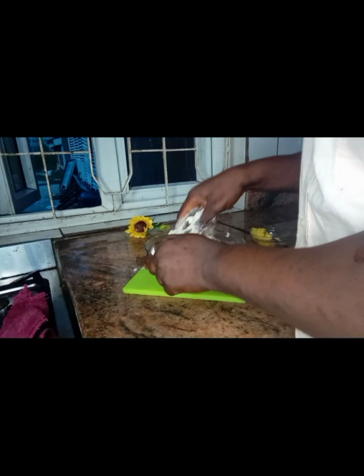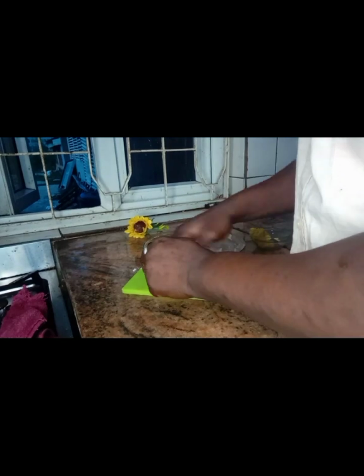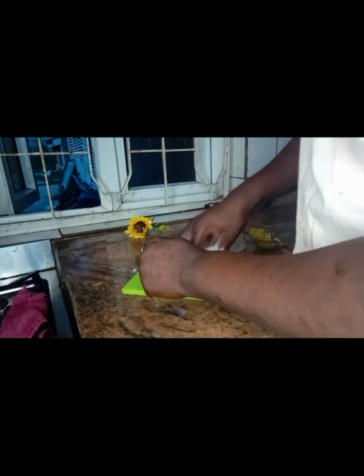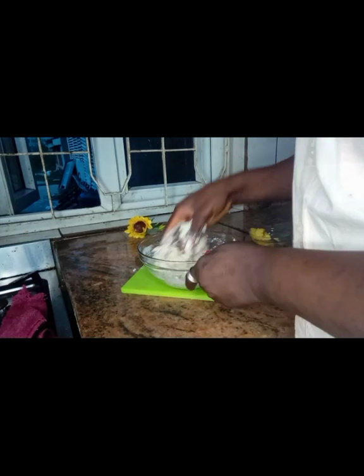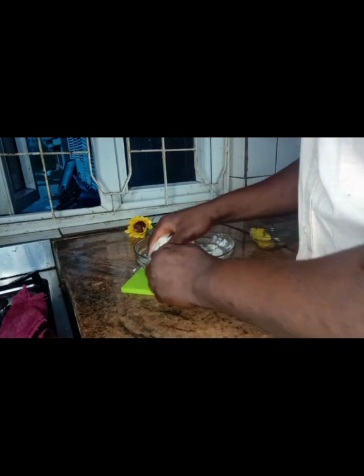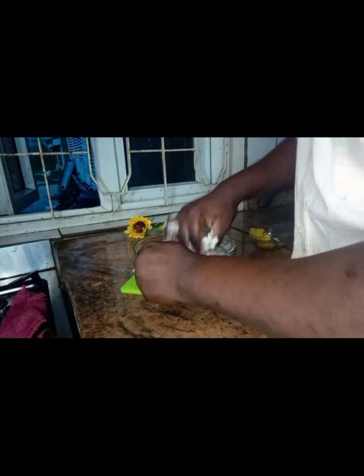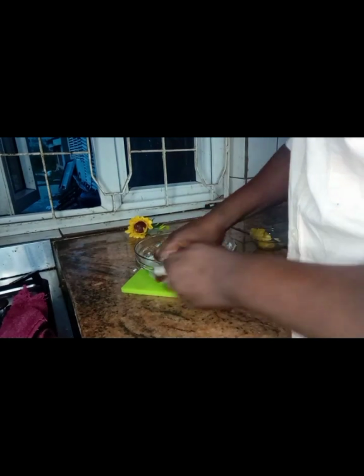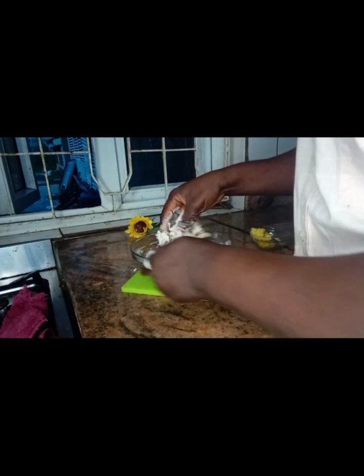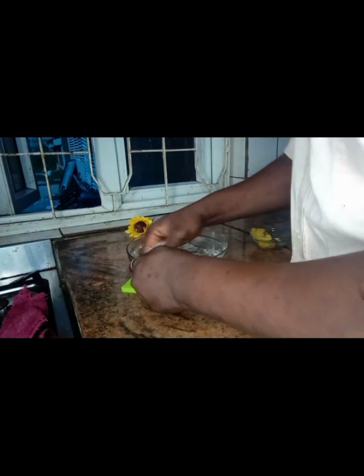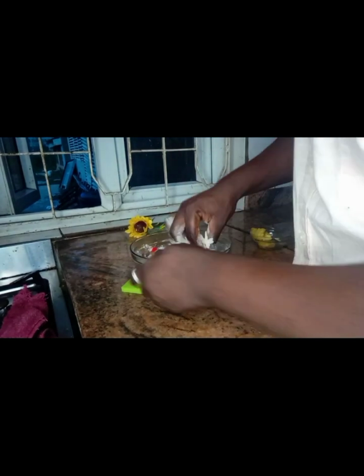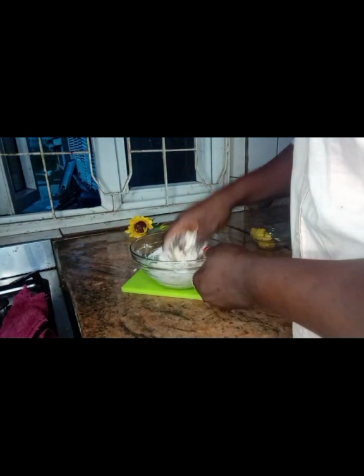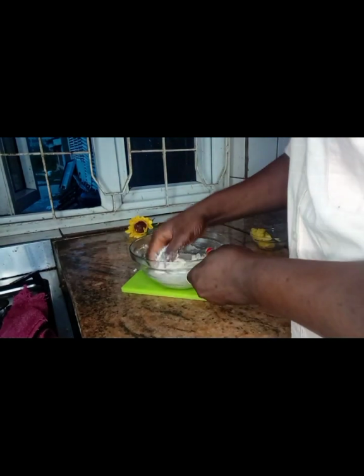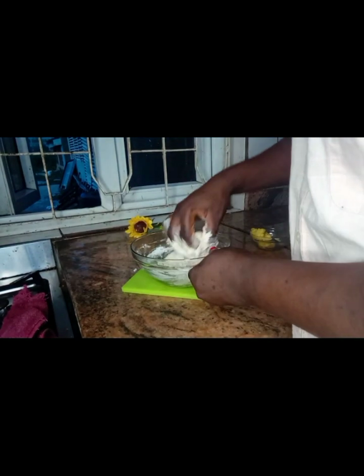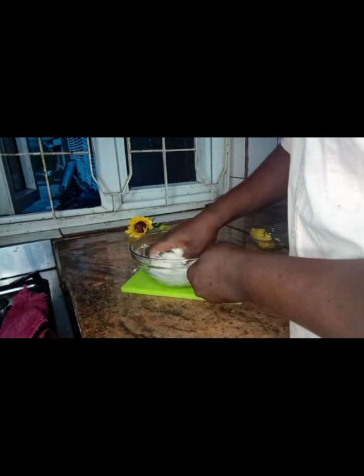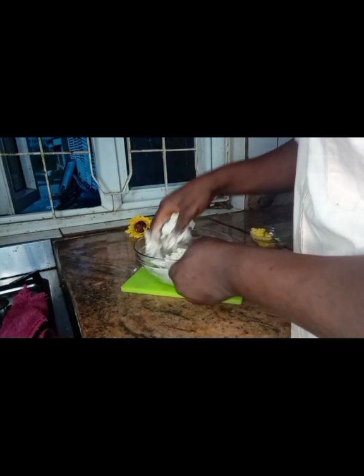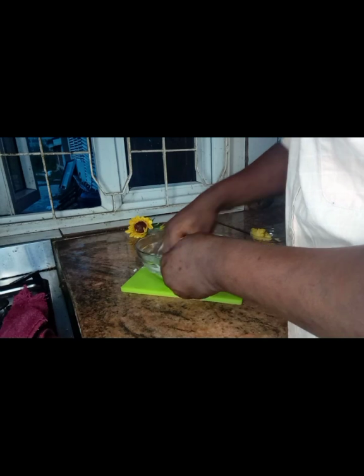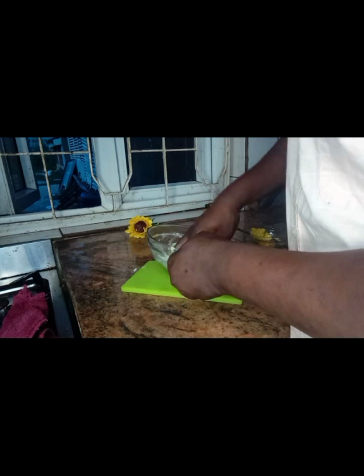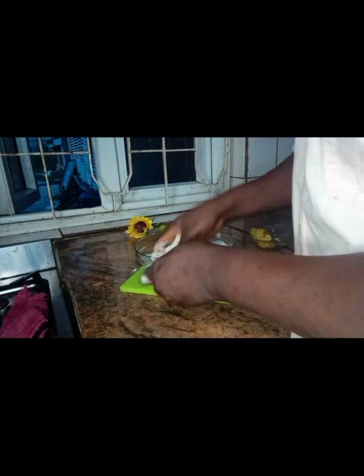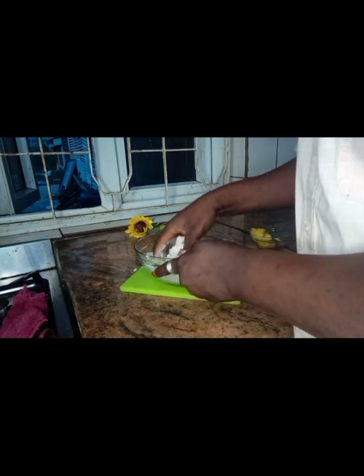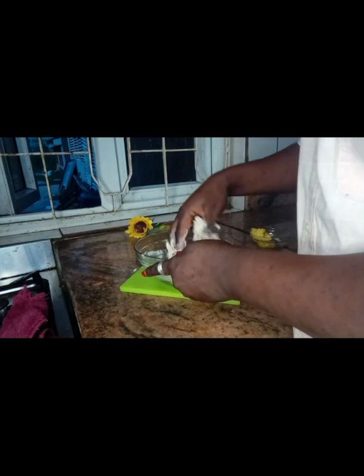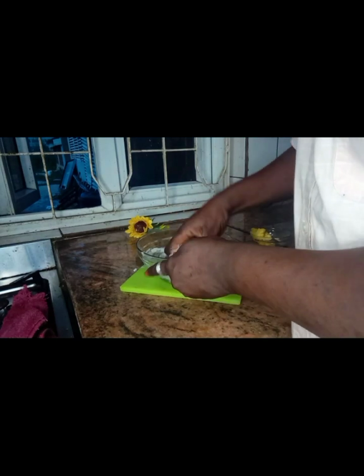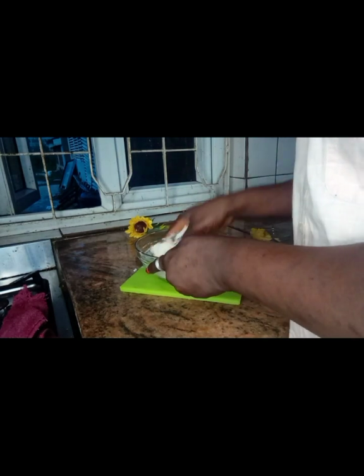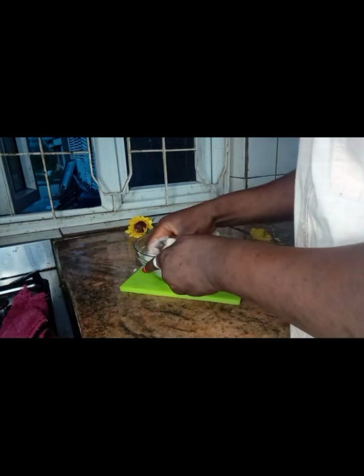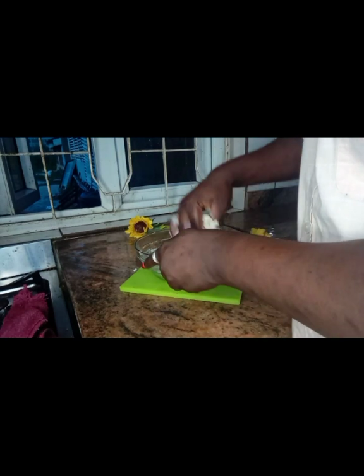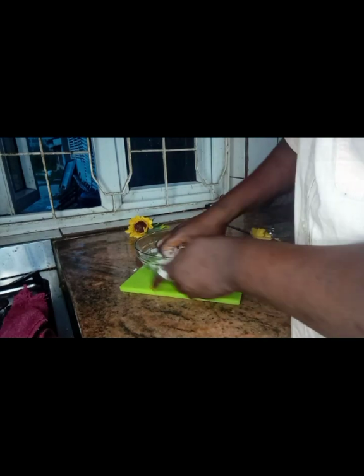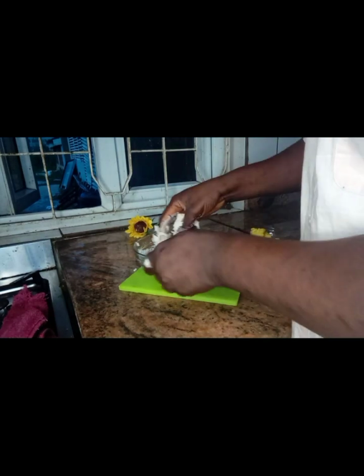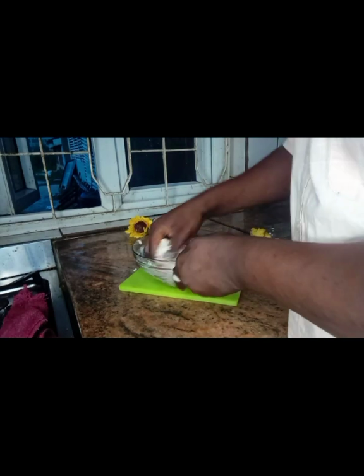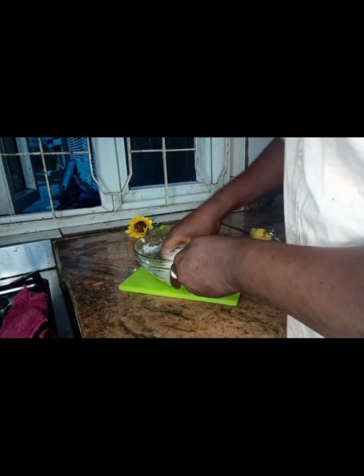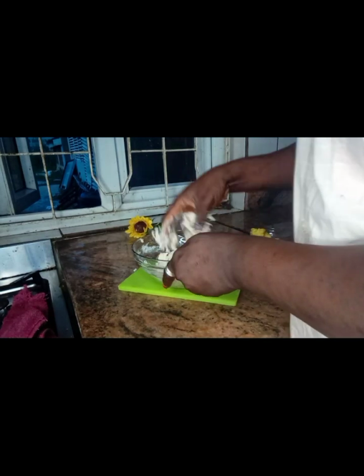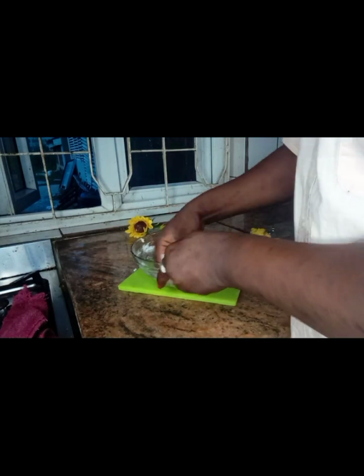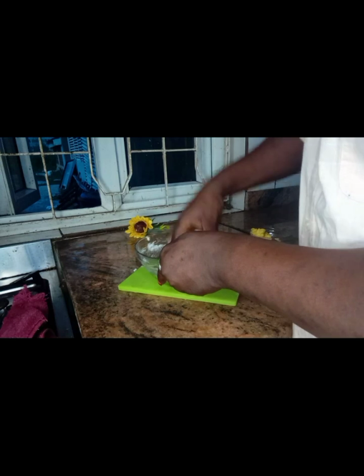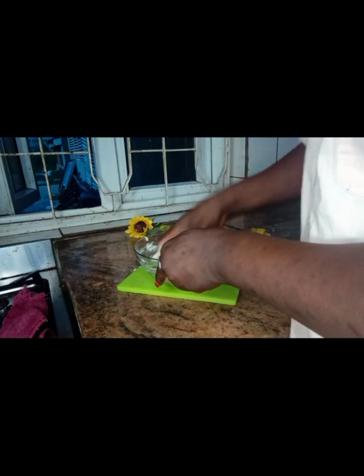If you are a returning subscriber, thank you so much for coming back to my YouTube channel. This is Legacy Live TV and I'm making bread sticks.